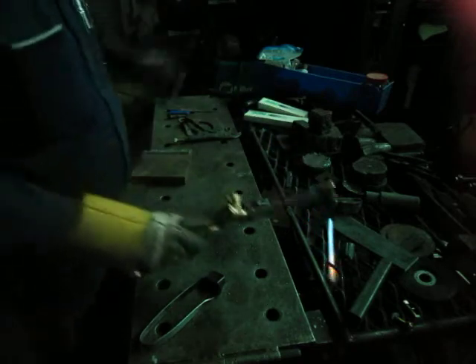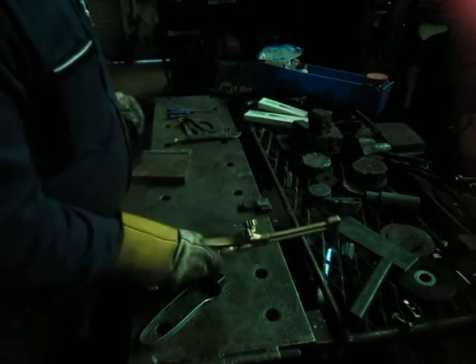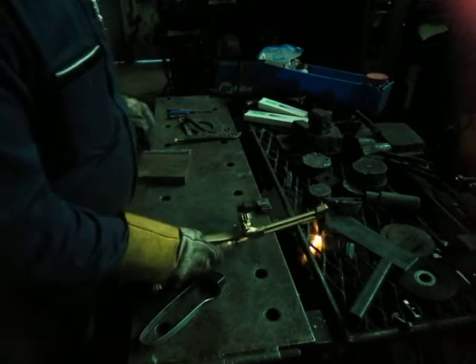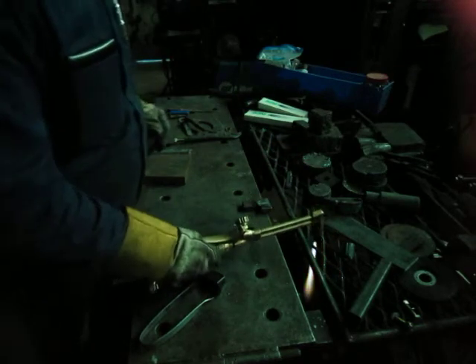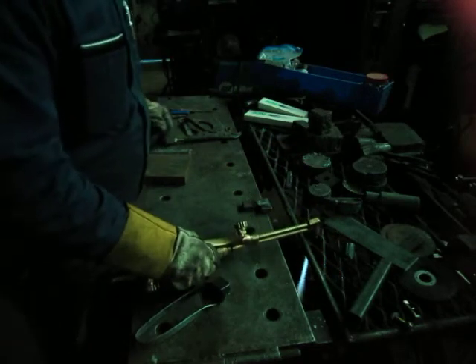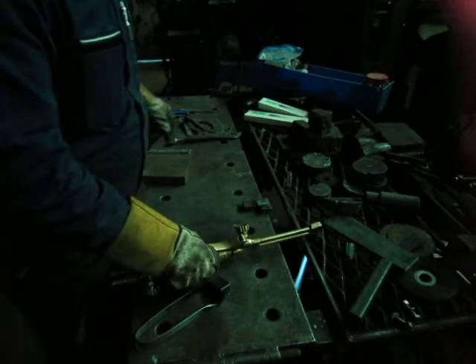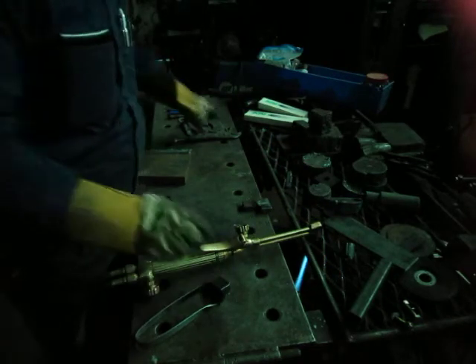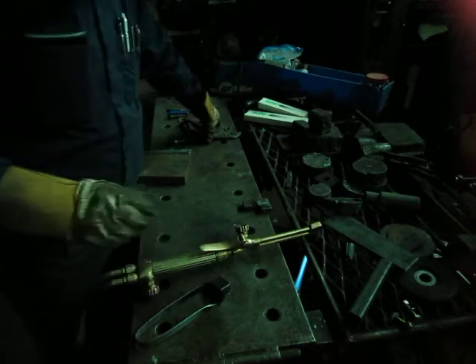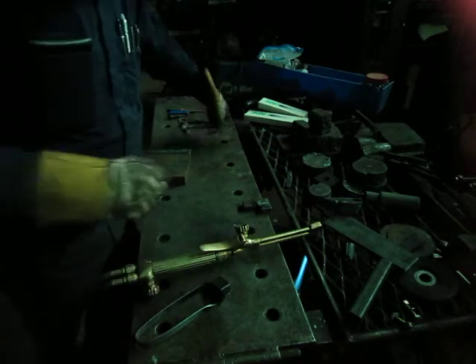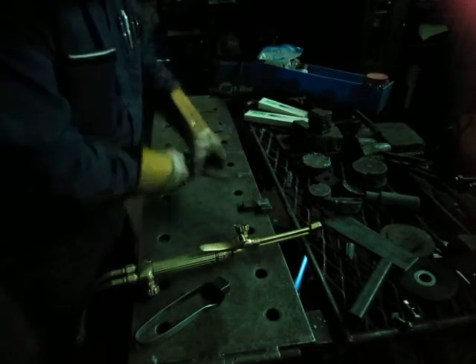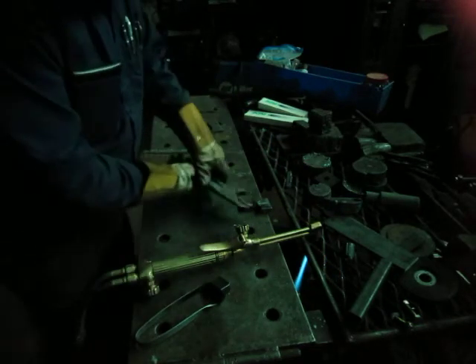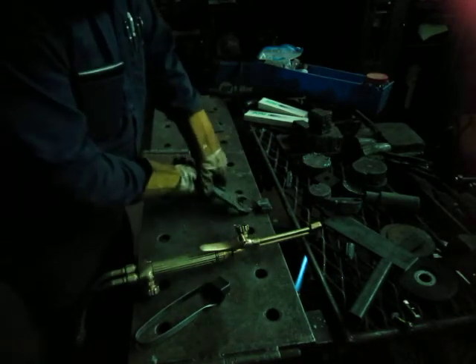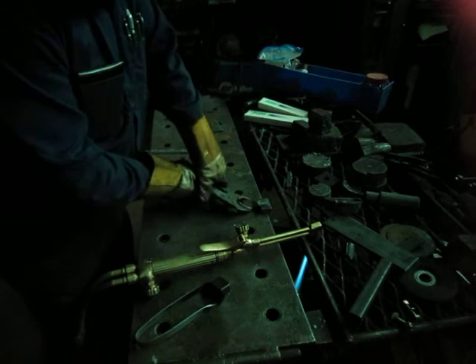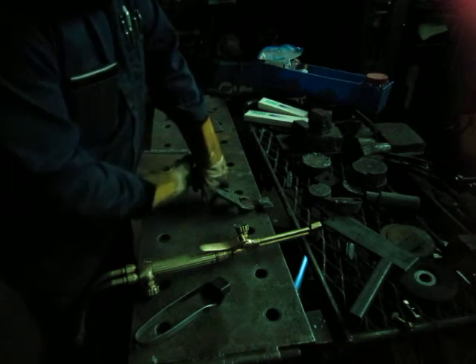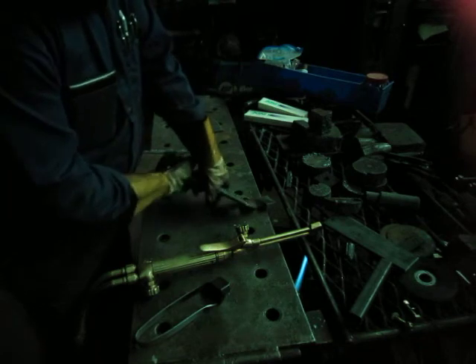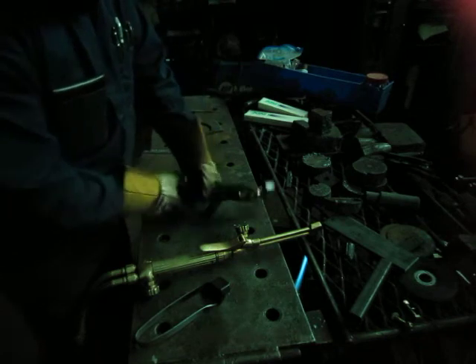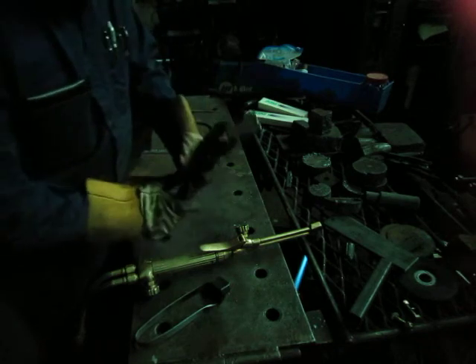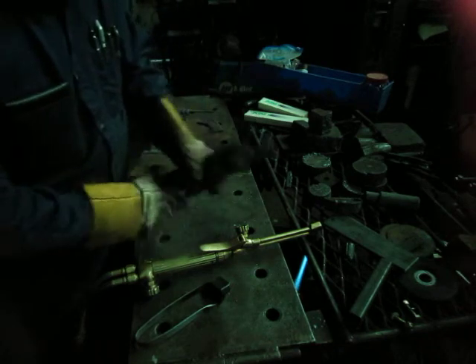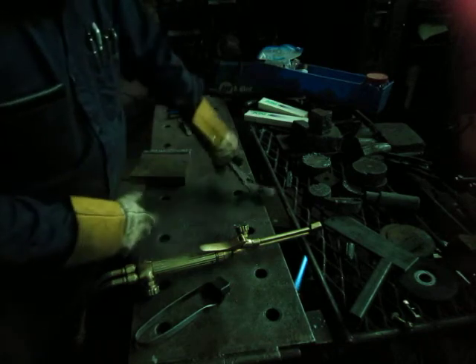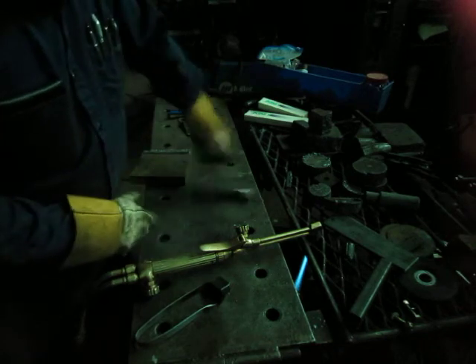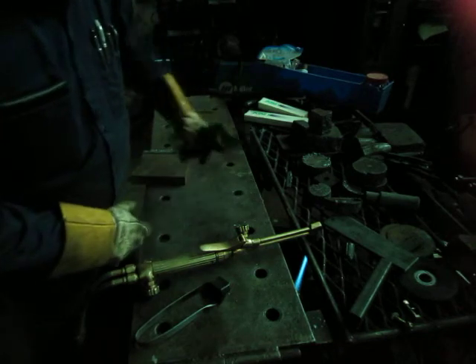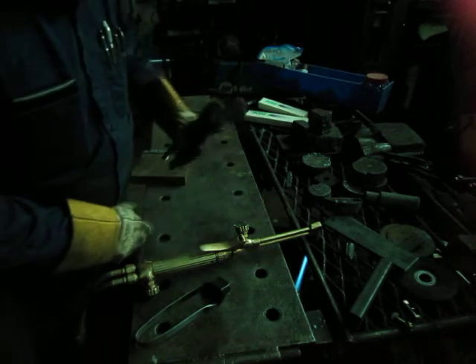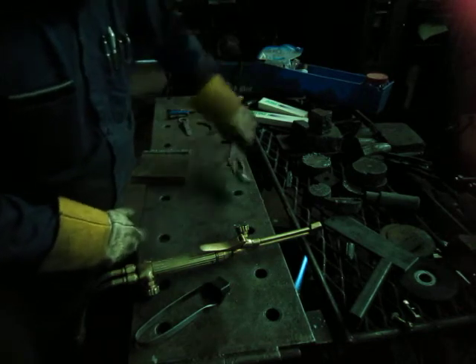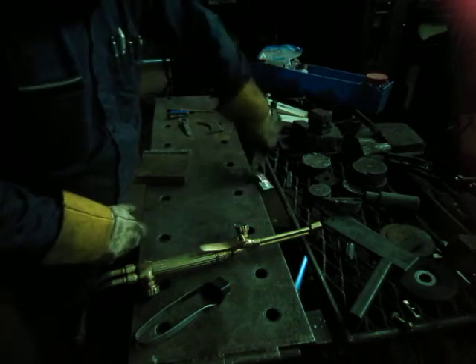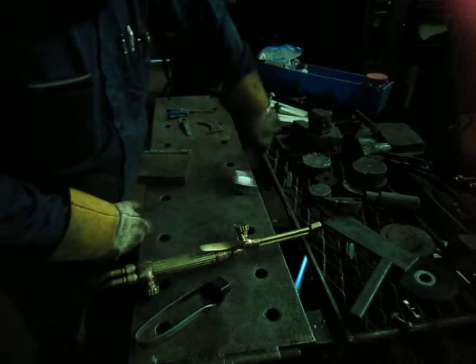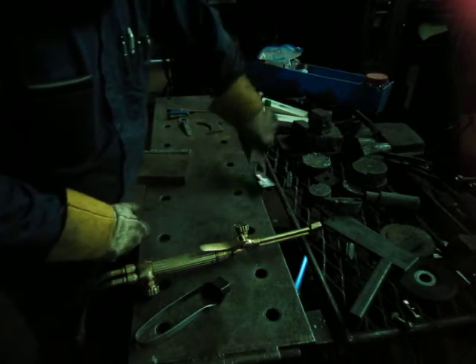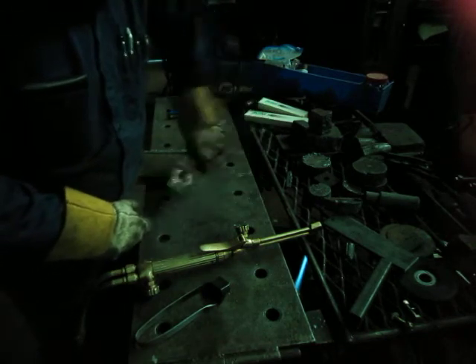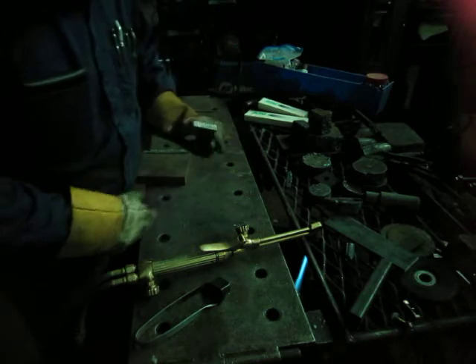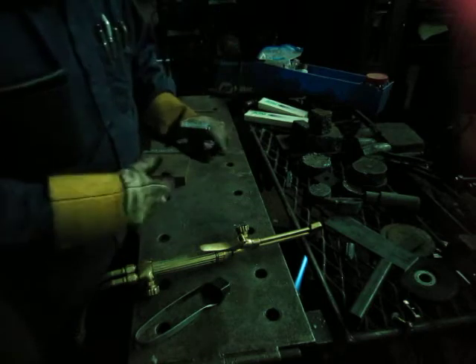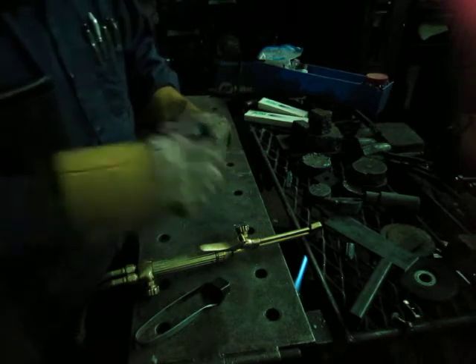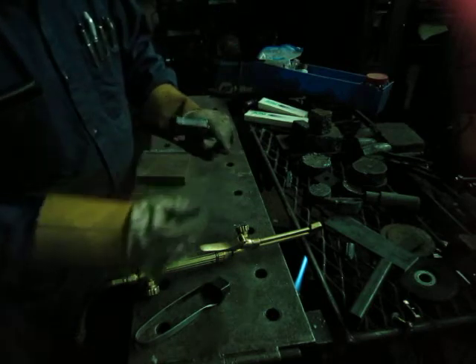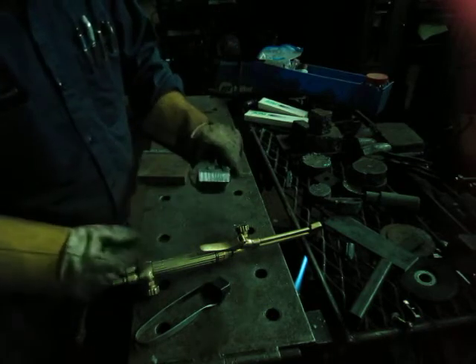Well, that was about right. Hear the snap crackling popping from the bottom. Good plain cut.